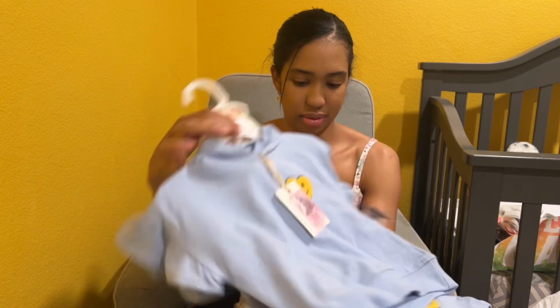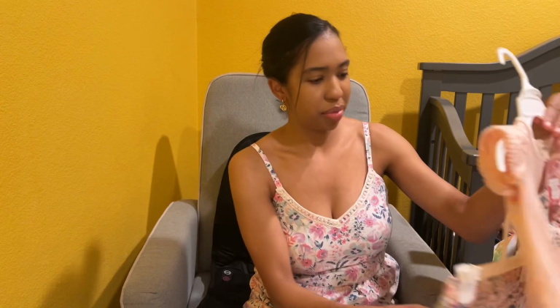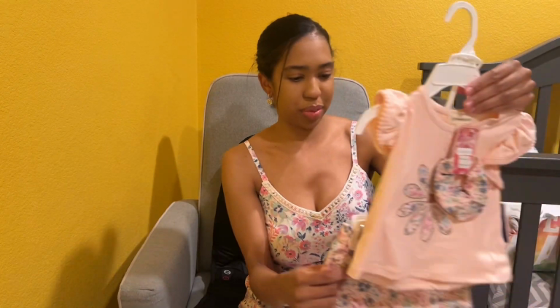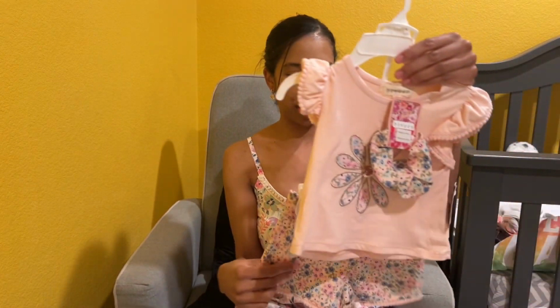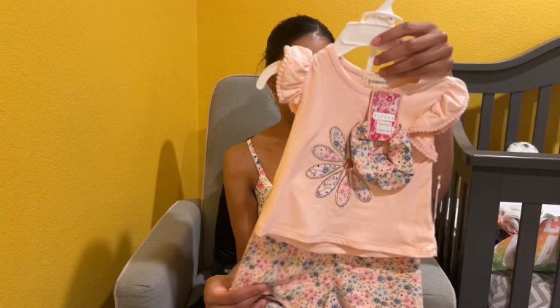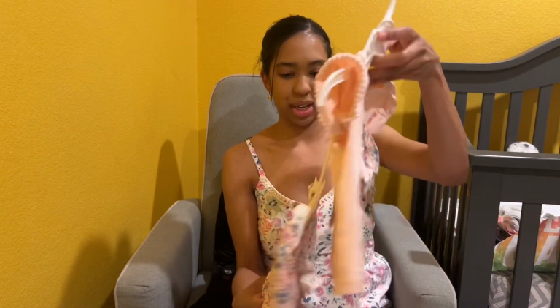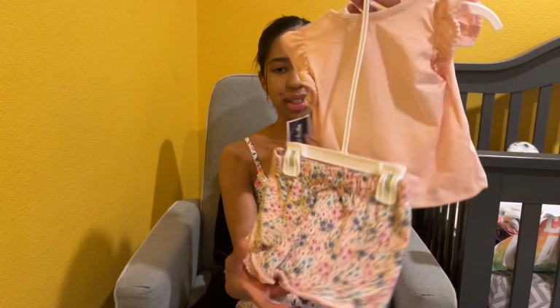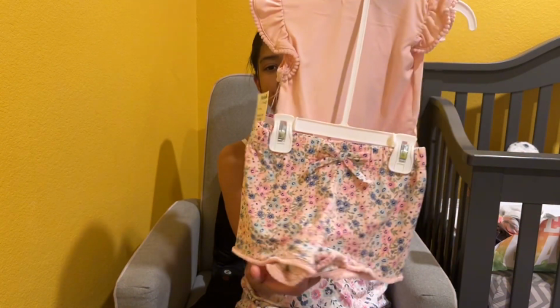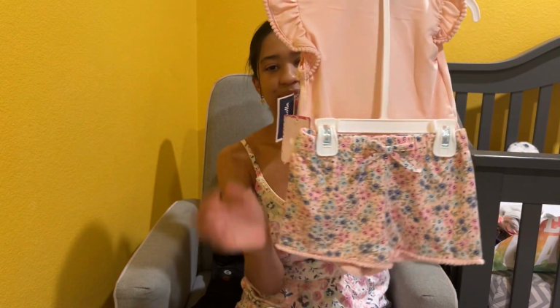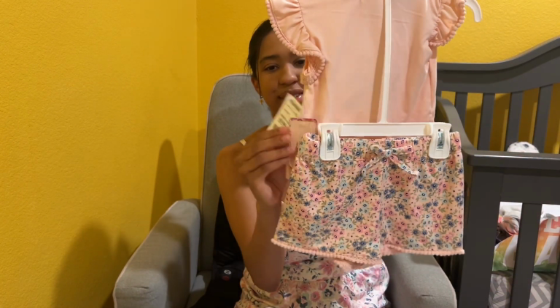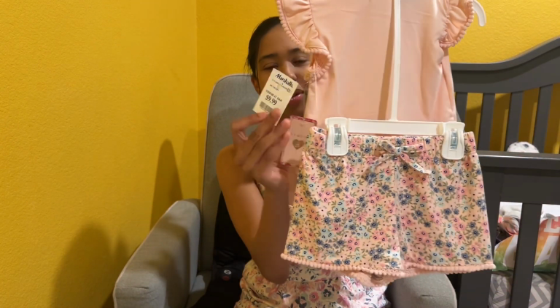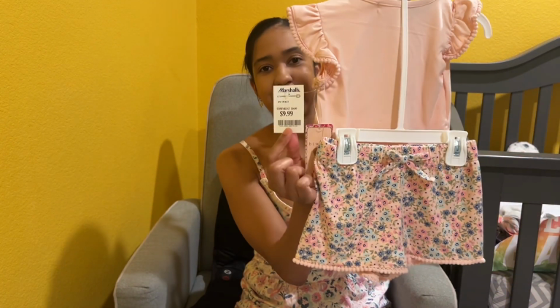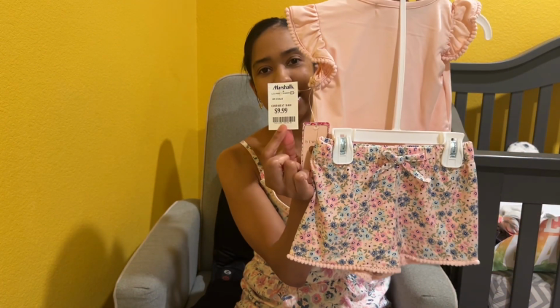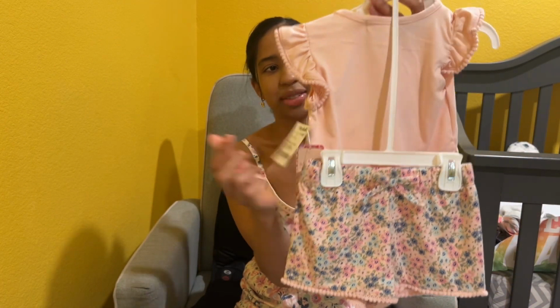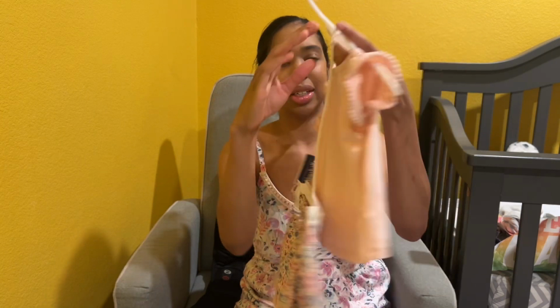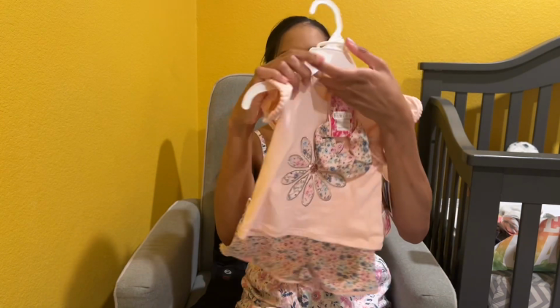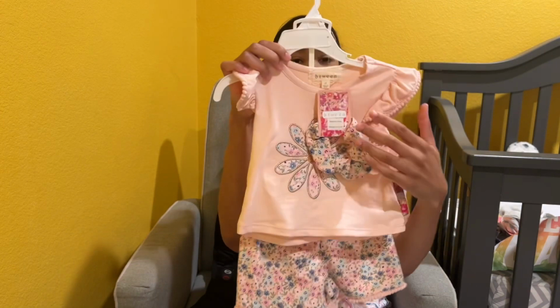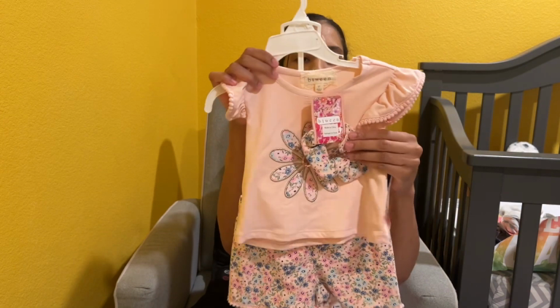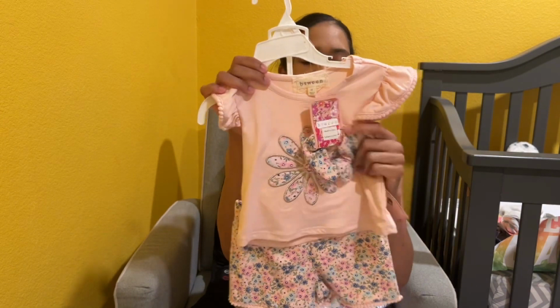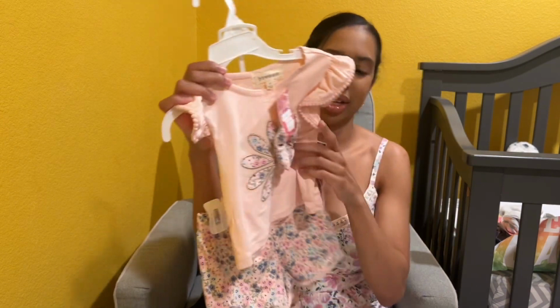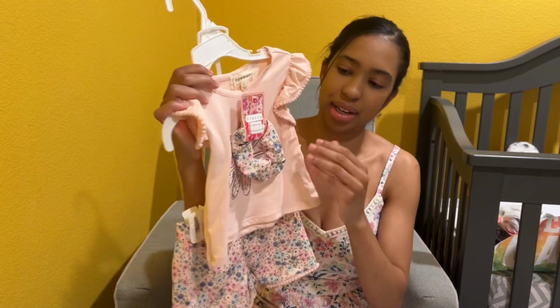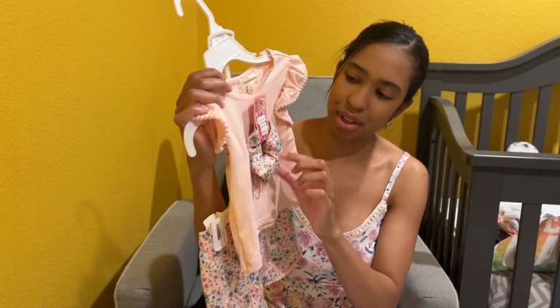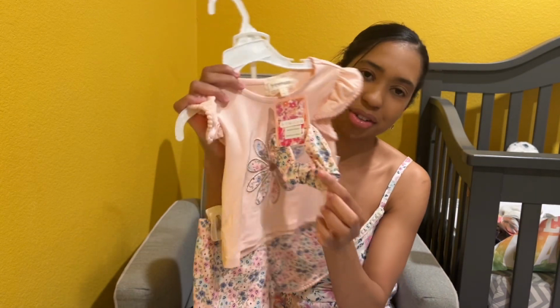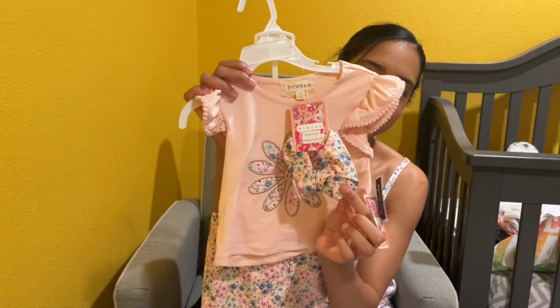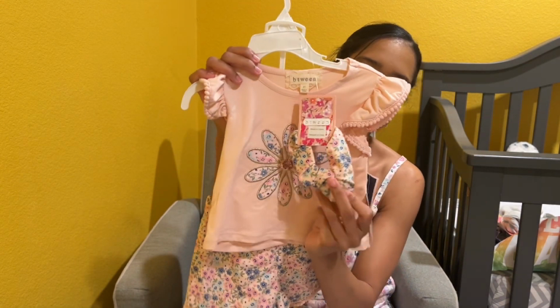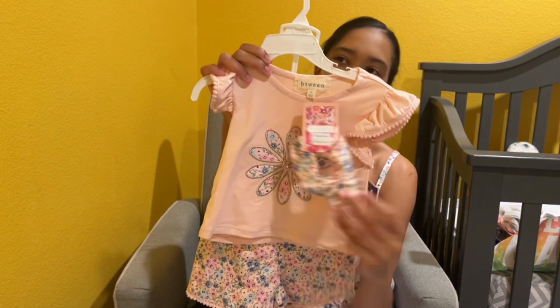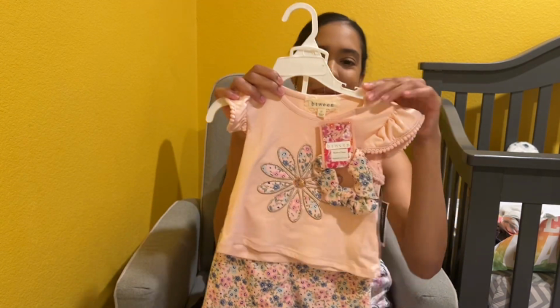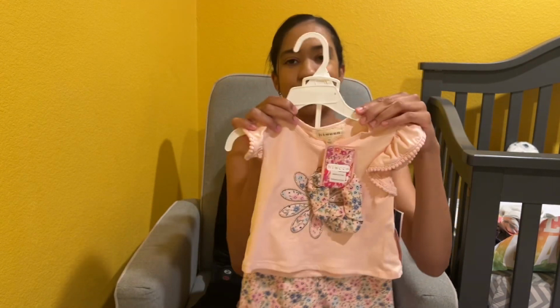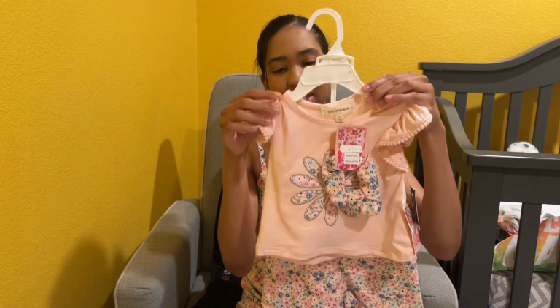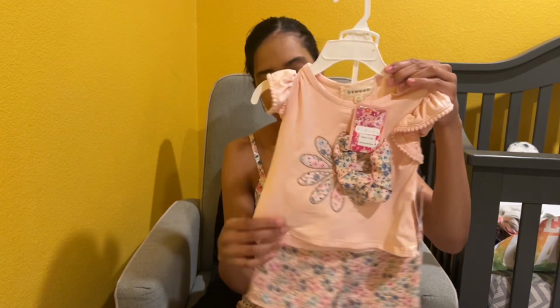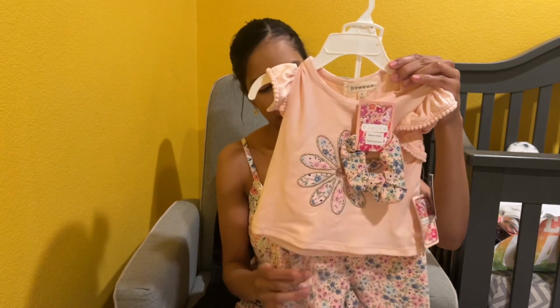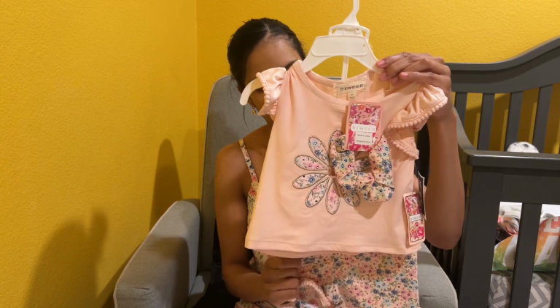More spring clothes — little shorts. This was $9.99. This is the top, and it comes with a little scrunchie to match. My daughter loves accessories and scrunchies.